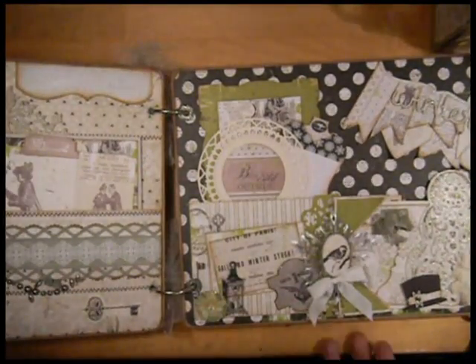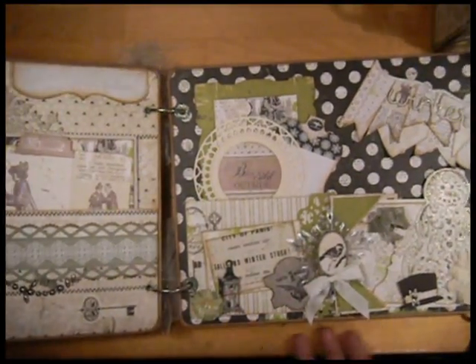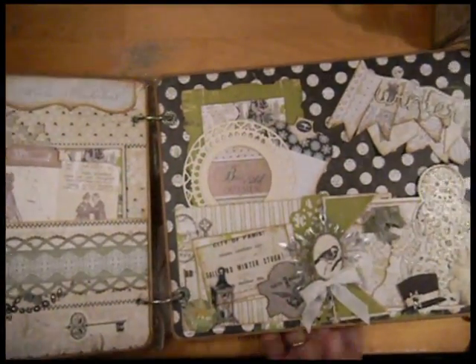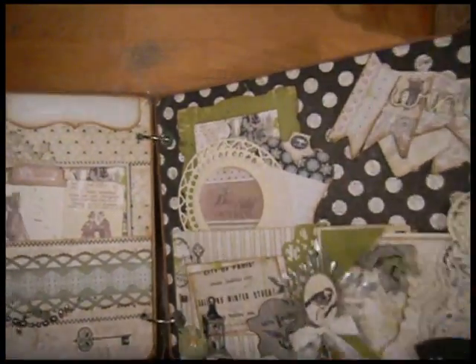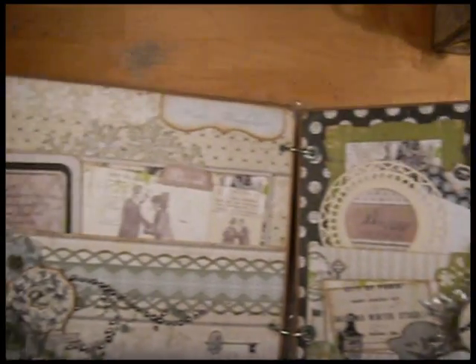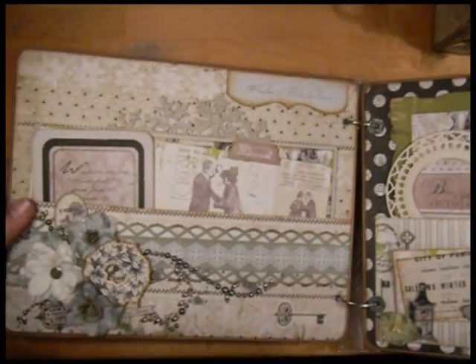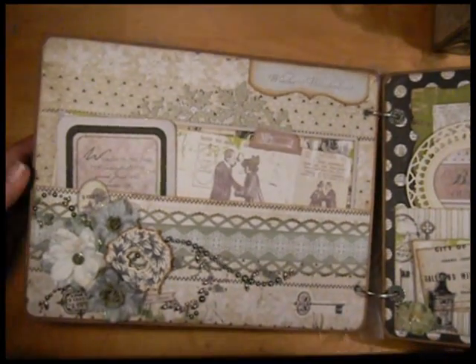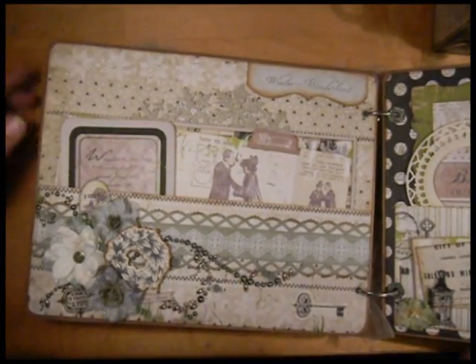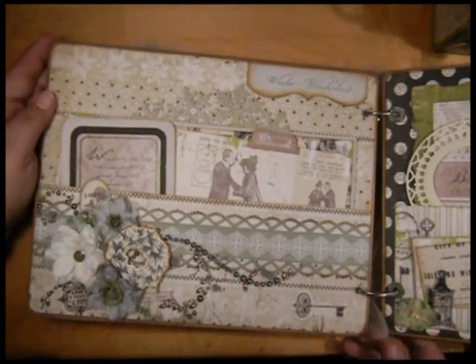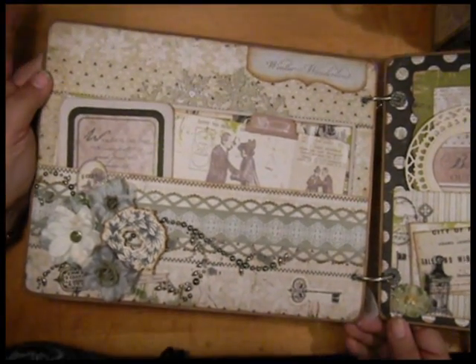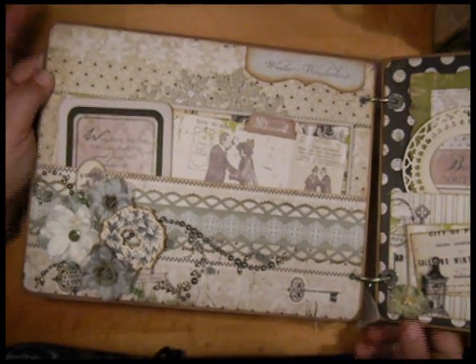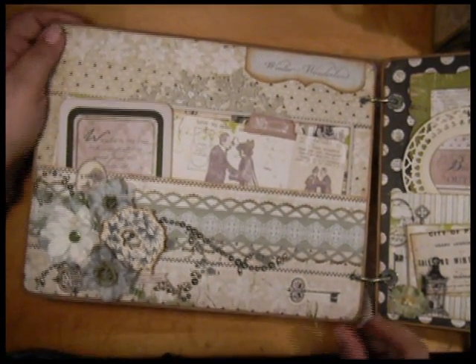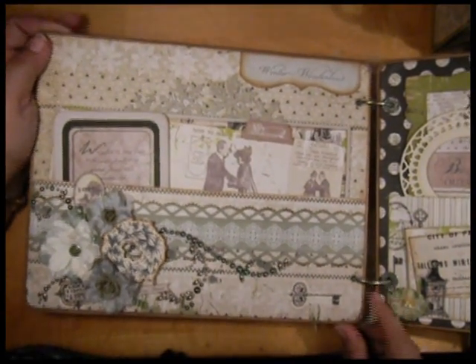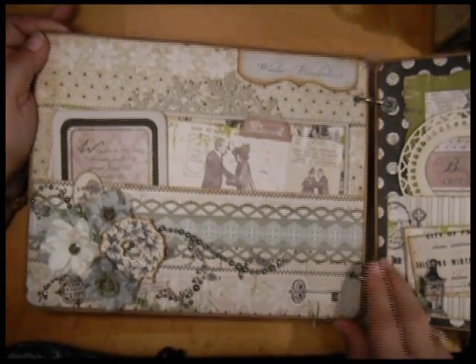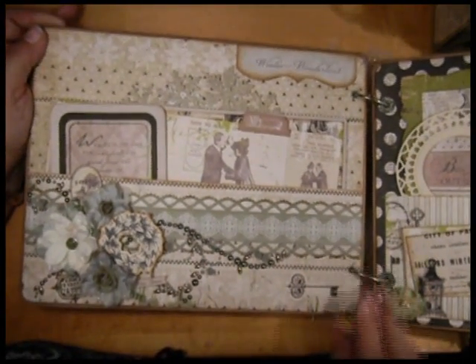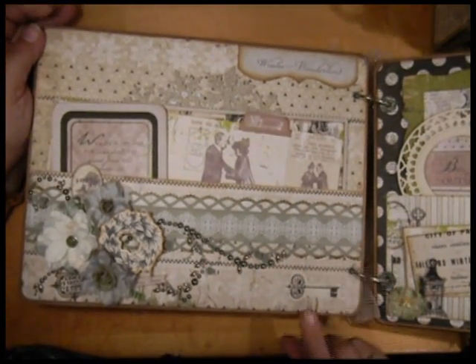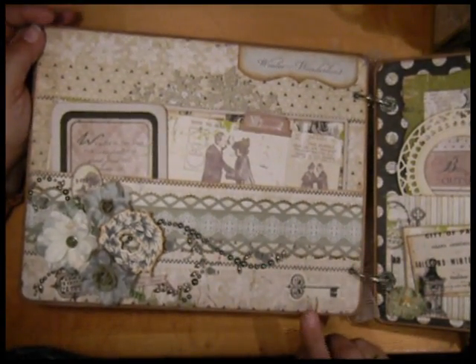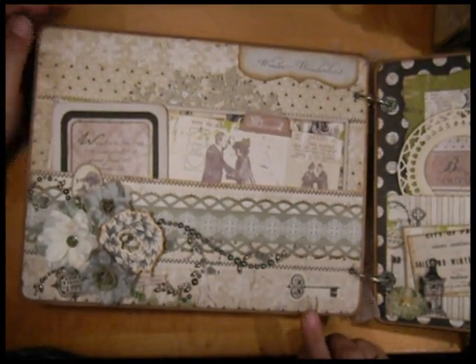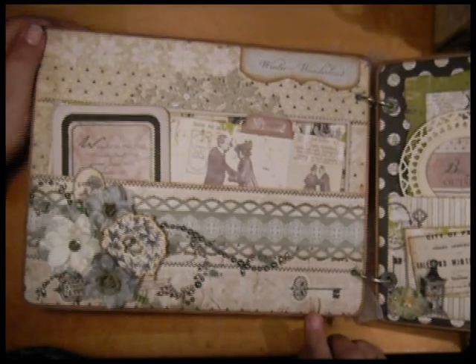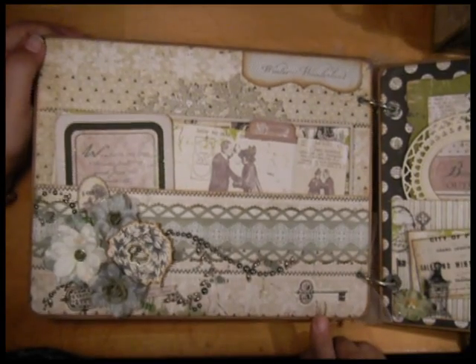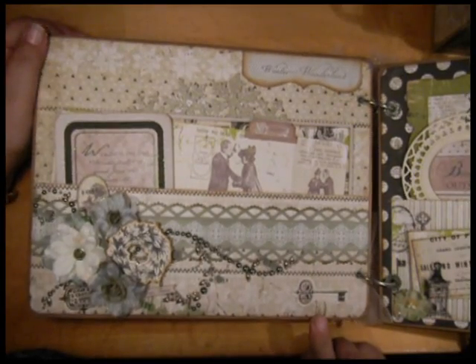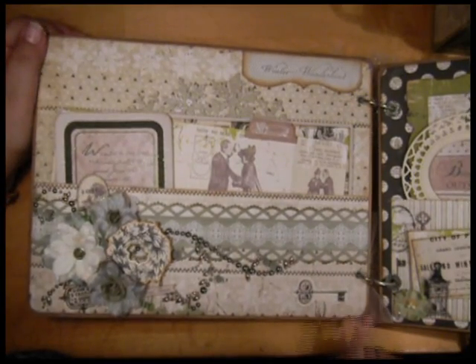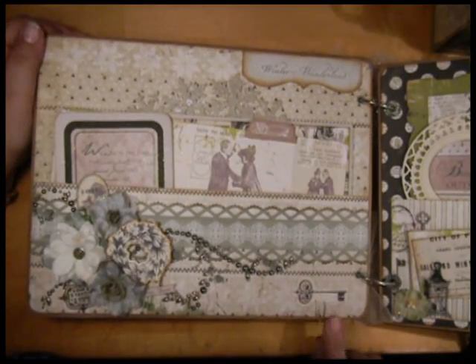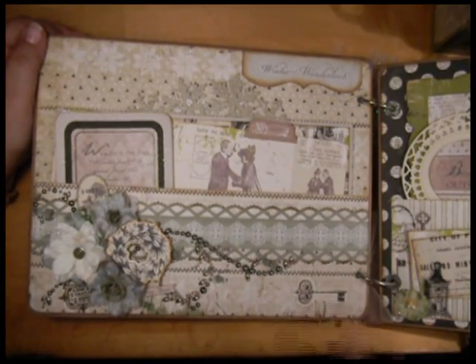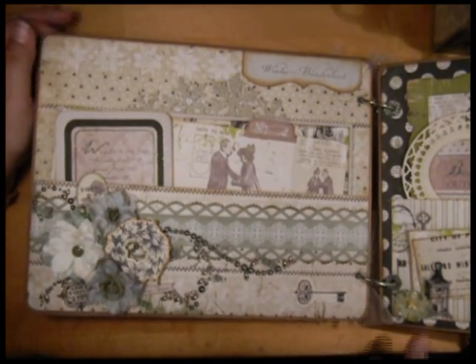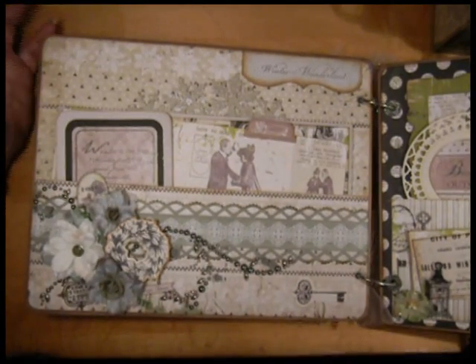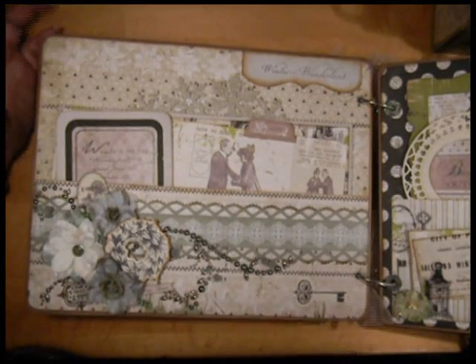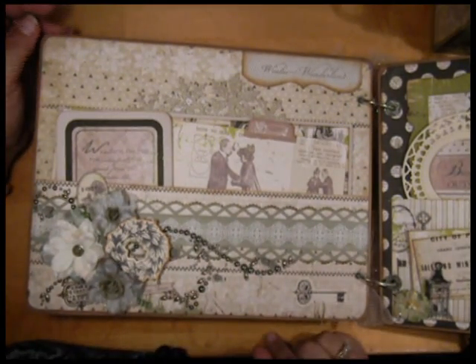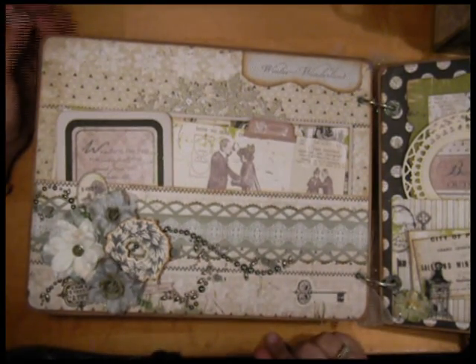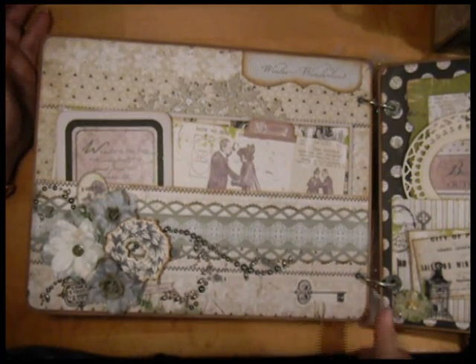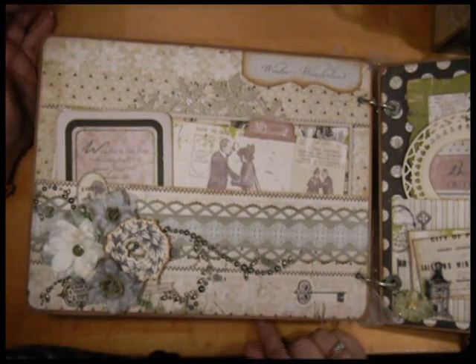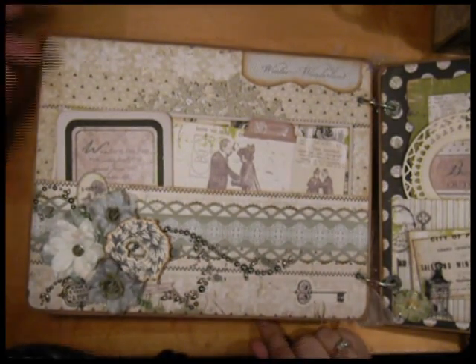This book has five pages and it was from Boxer — Boxer is no longer in business, but I picked this up at a sale. The chipboard book itself was $2 and that included the rings.